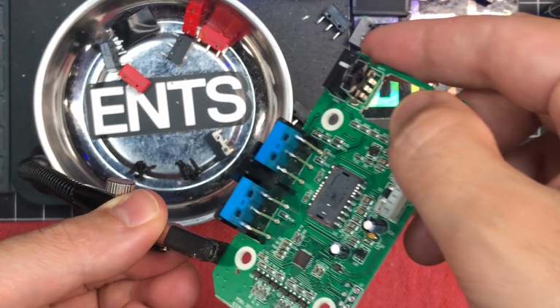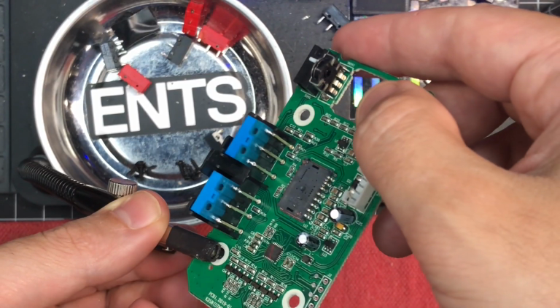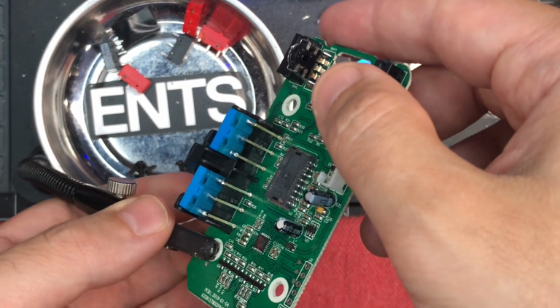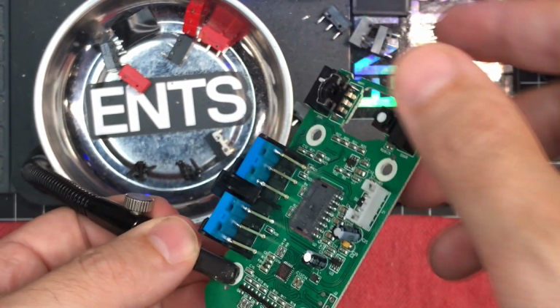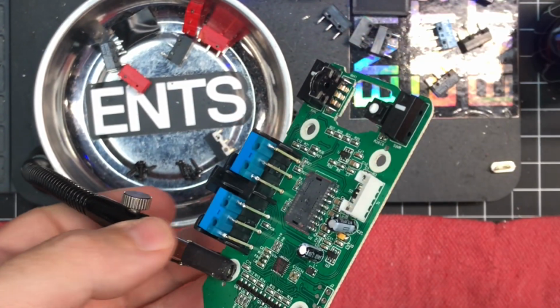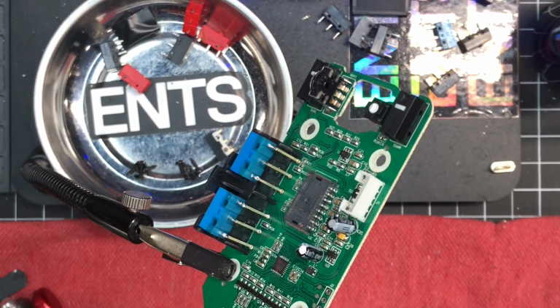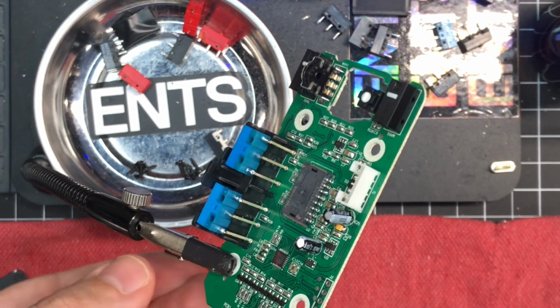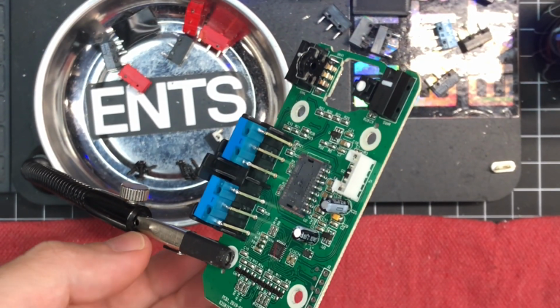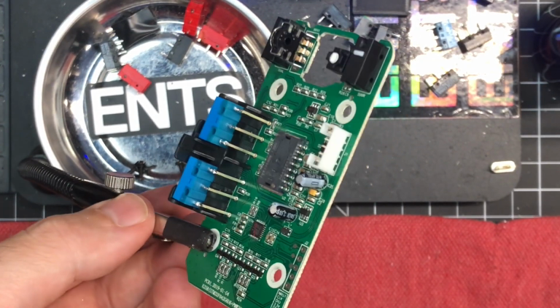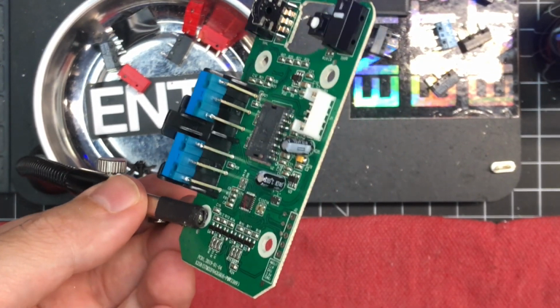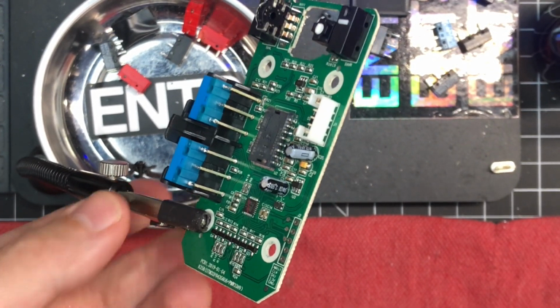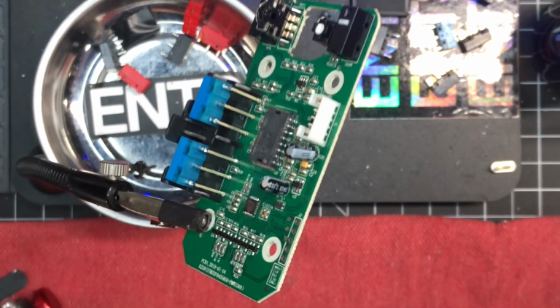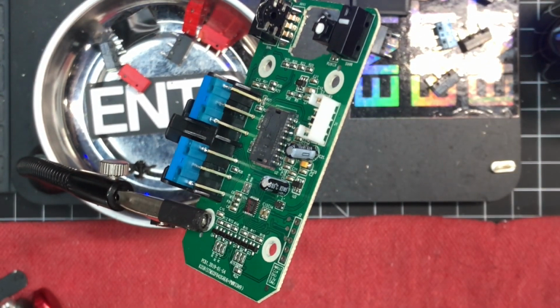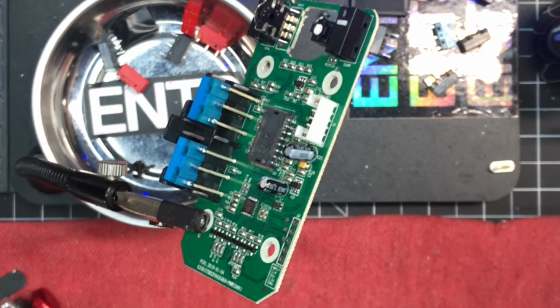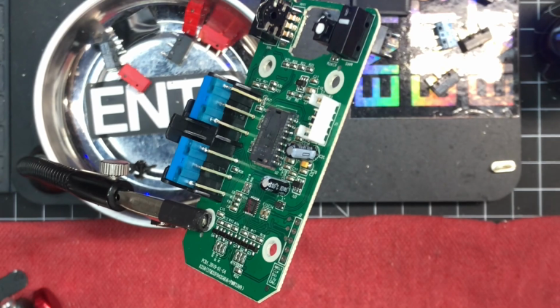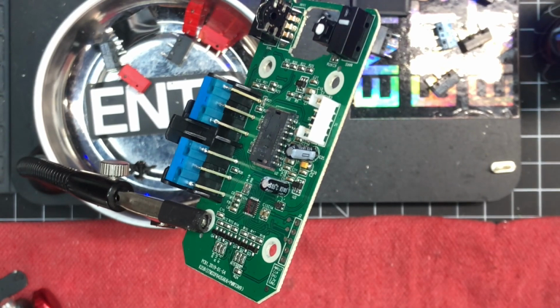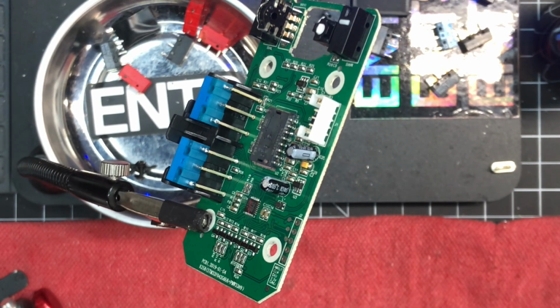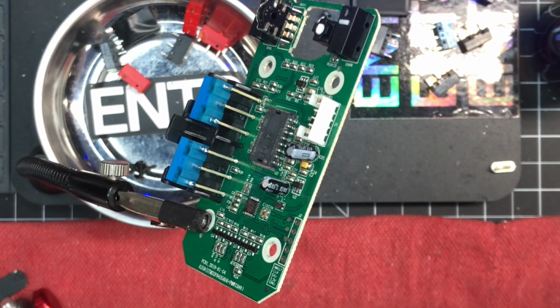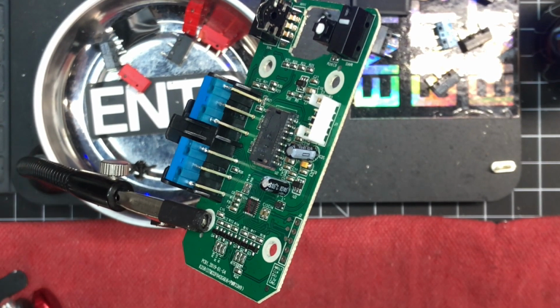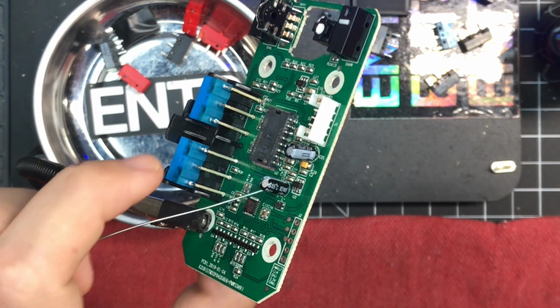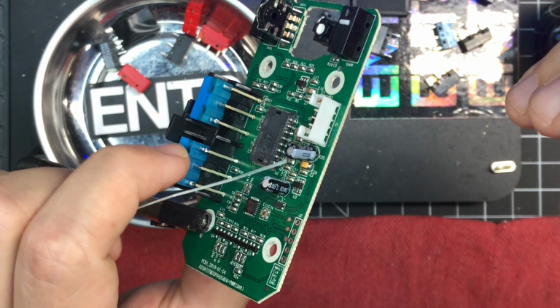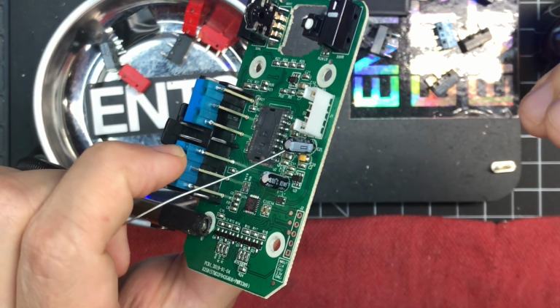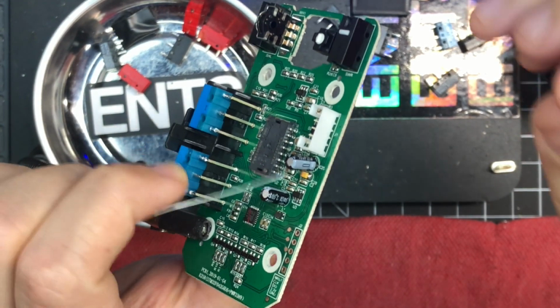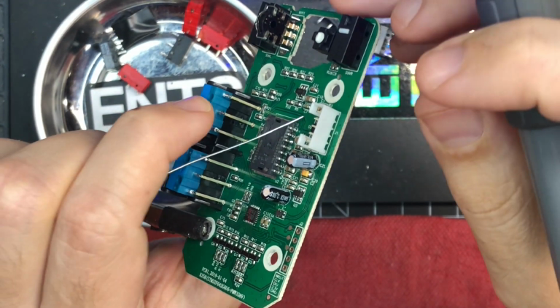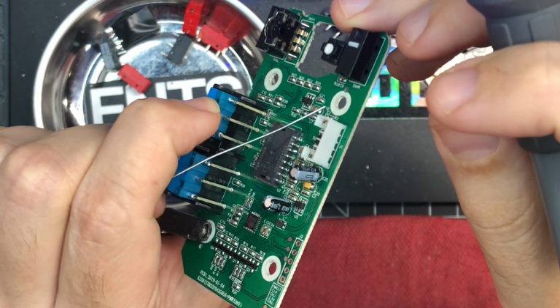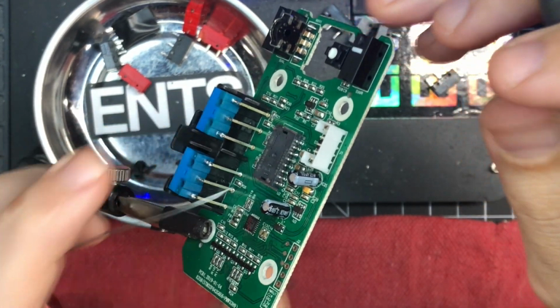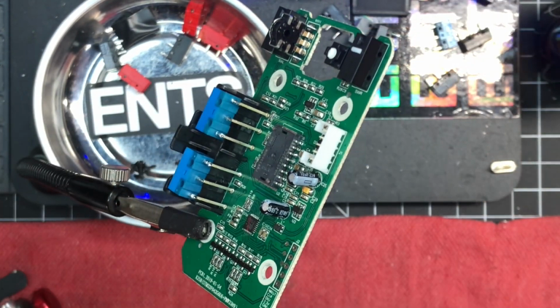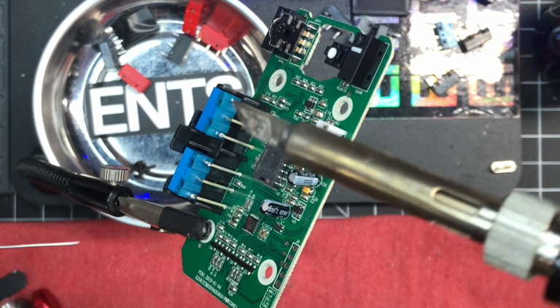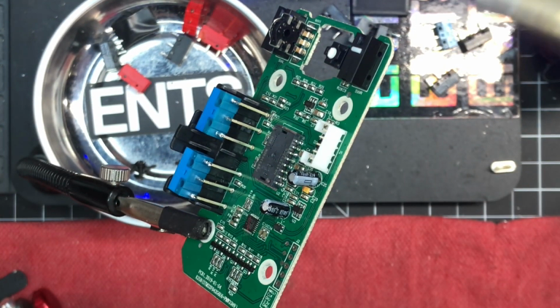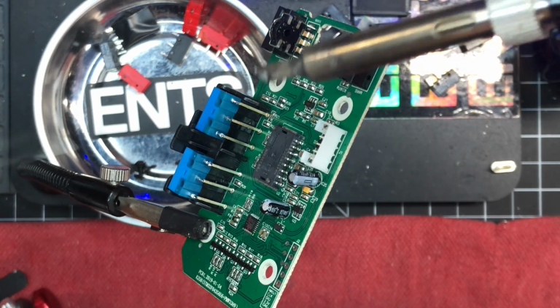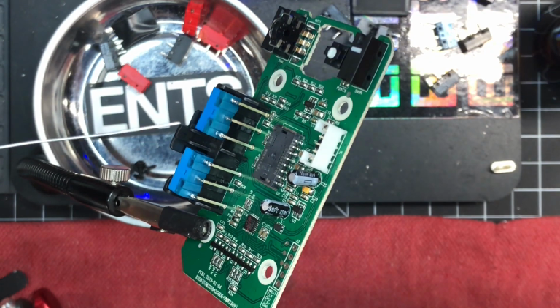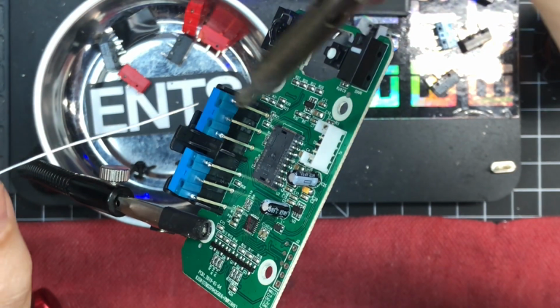The plastic that holds the switch deals with all the stress from pressing the side buttons. So it's not the solder that's supporting the switch — it's the plastic that the switch slides onto. Hence why you need the two millimeter holes.